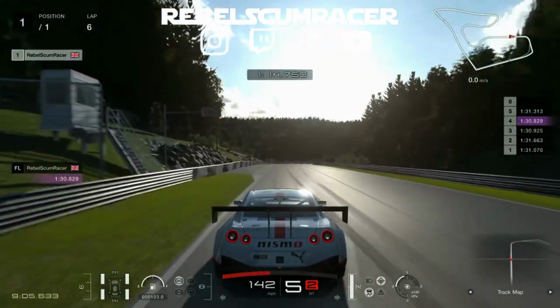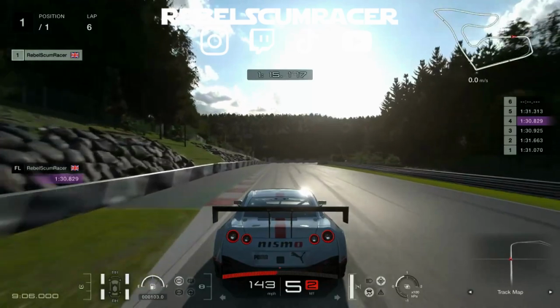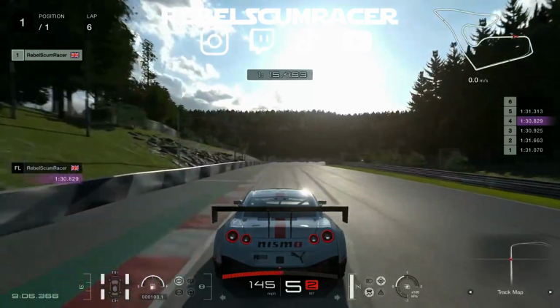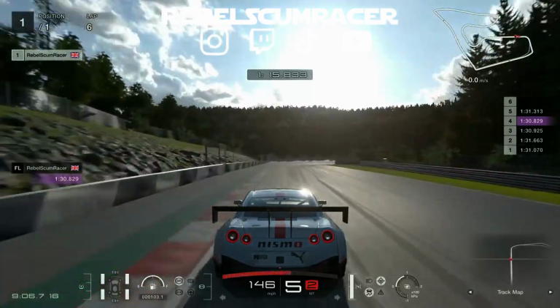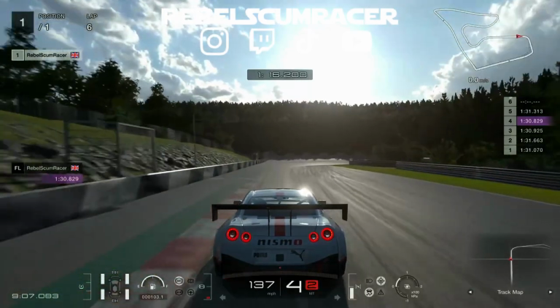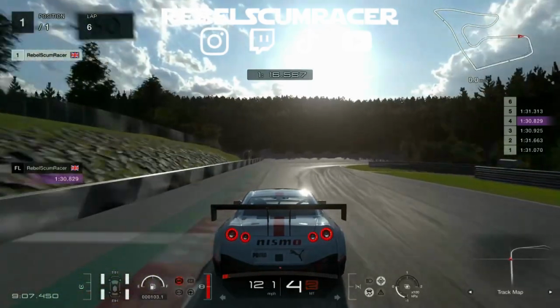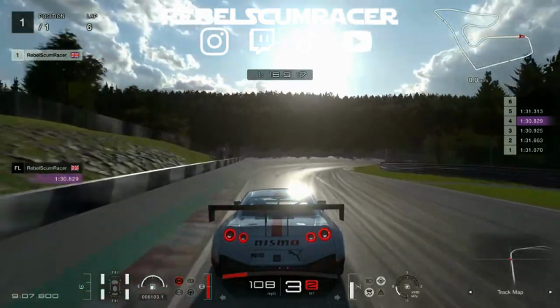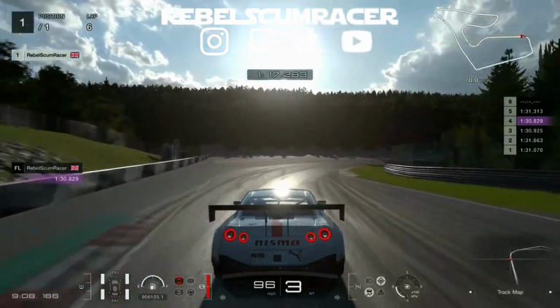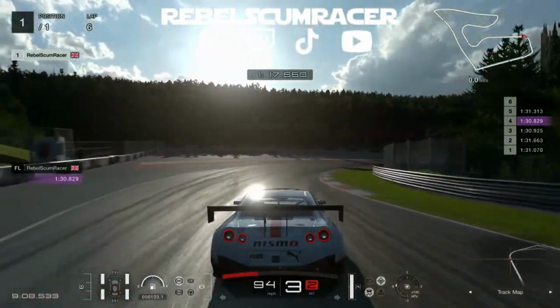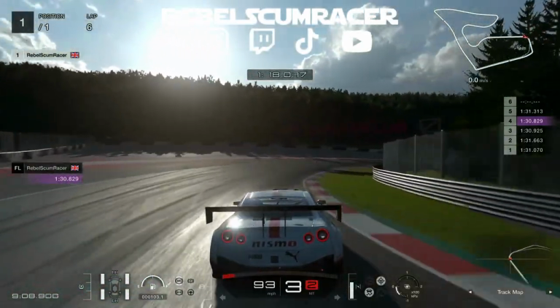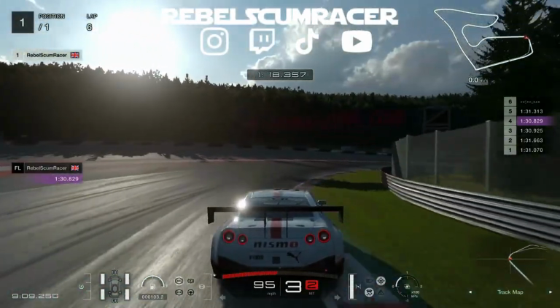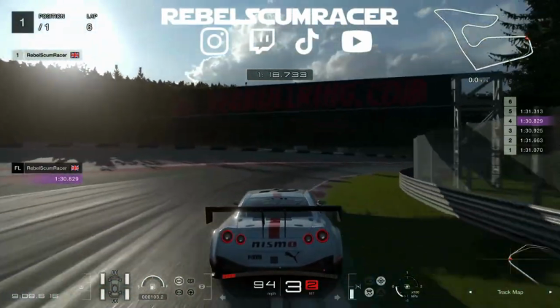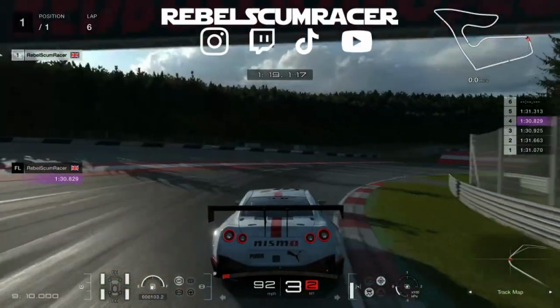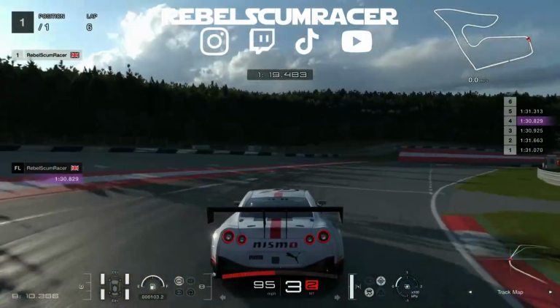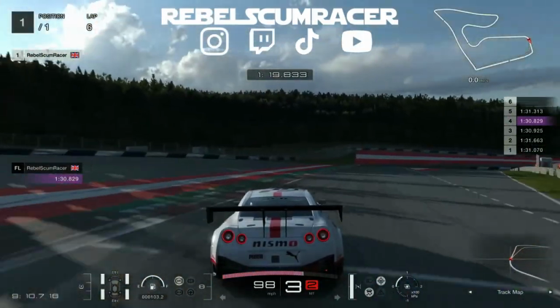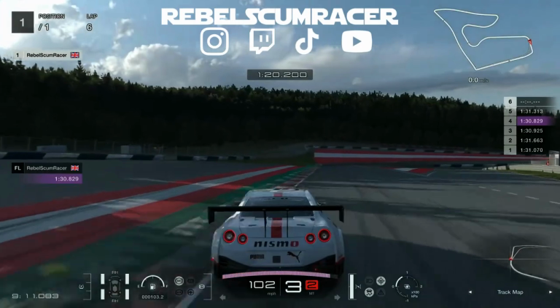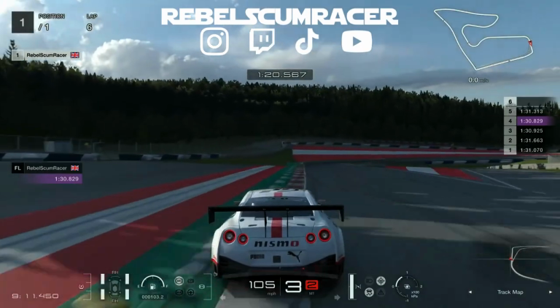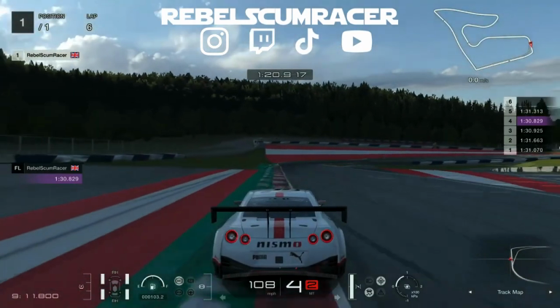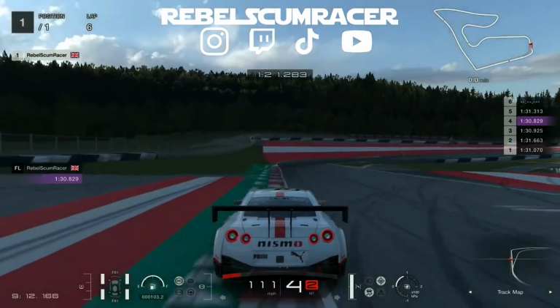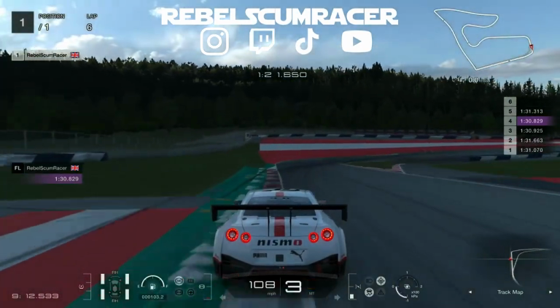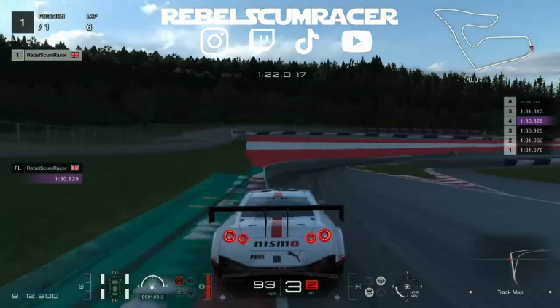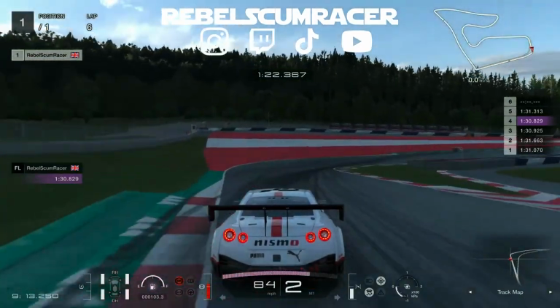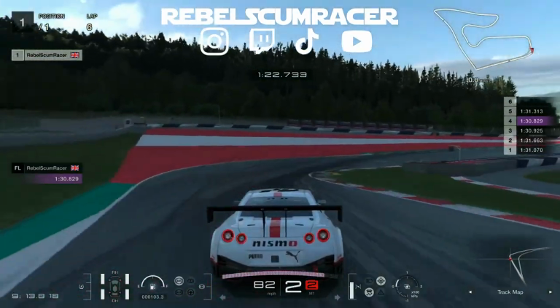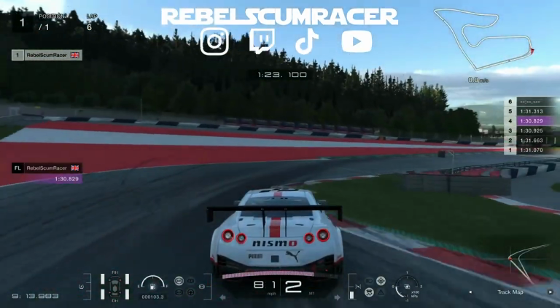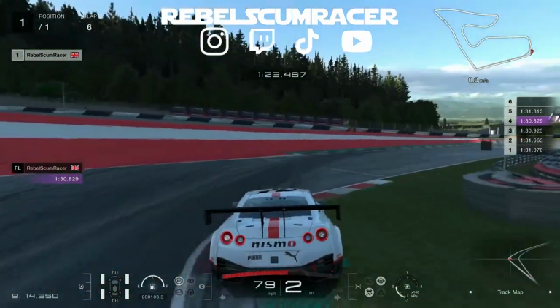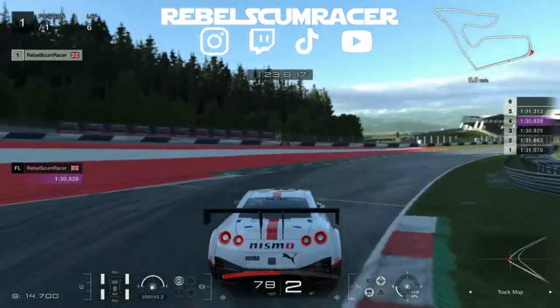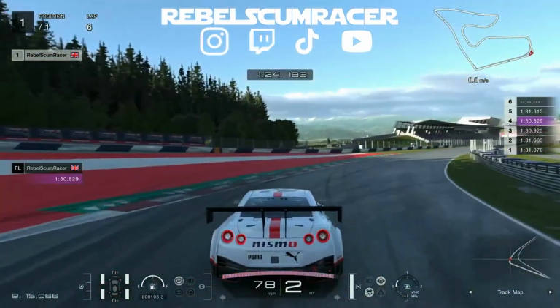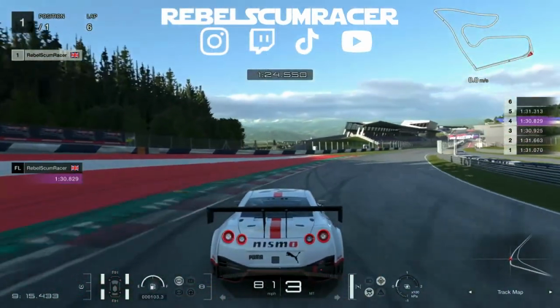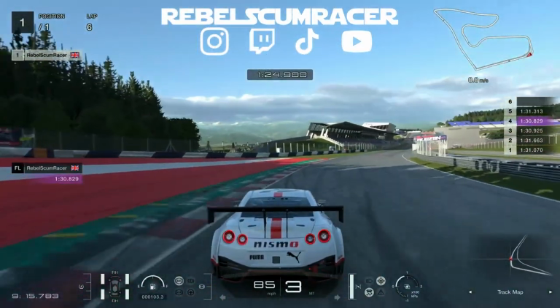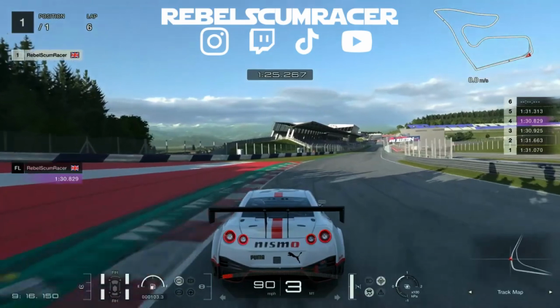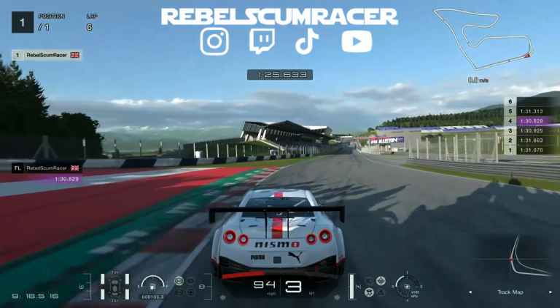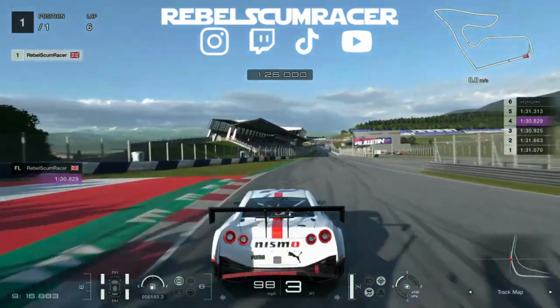Brake at the 100 meter board there, down into third, watch you don't go too wide. Then we brake at the tire marks on the track, down to second — and that's your lap.